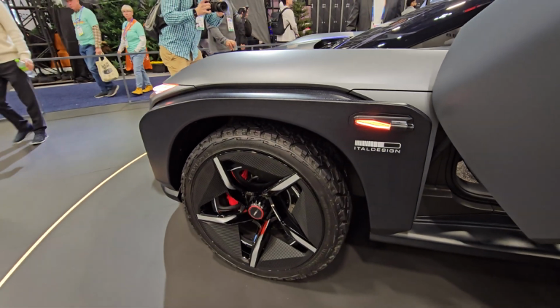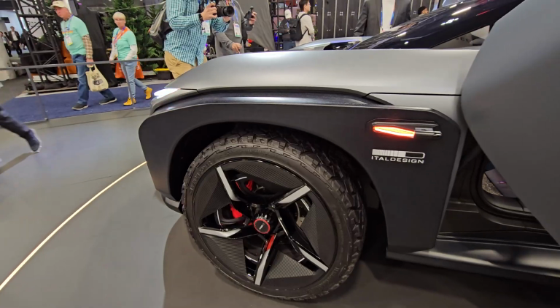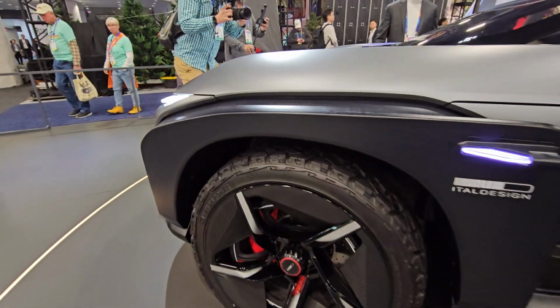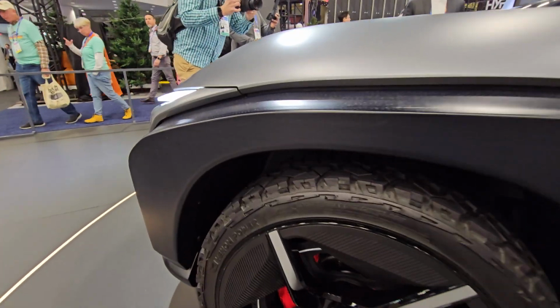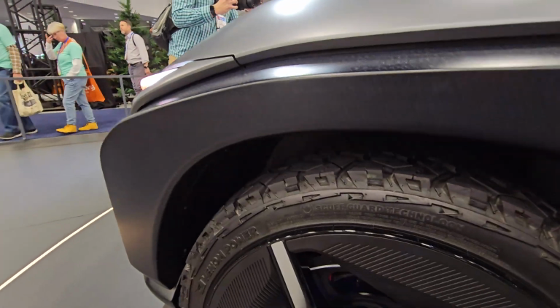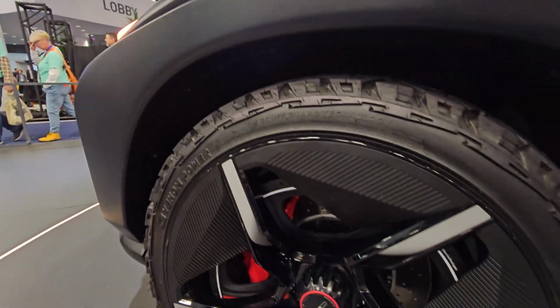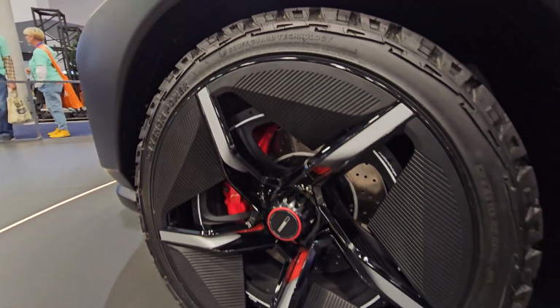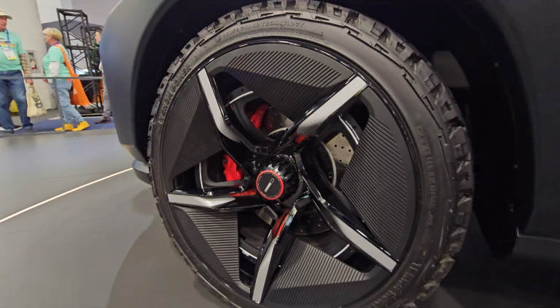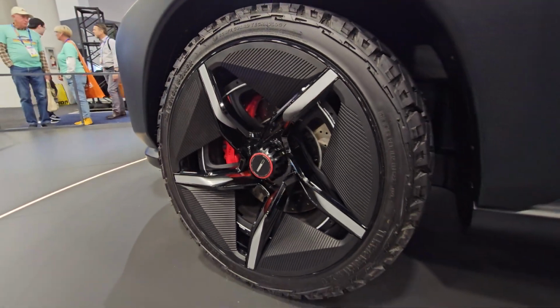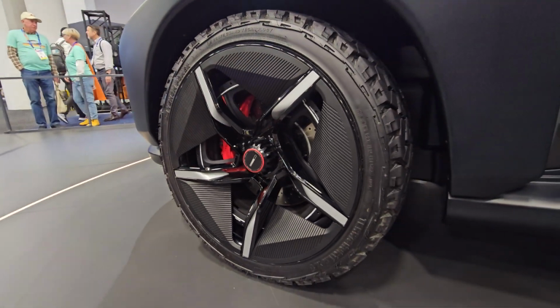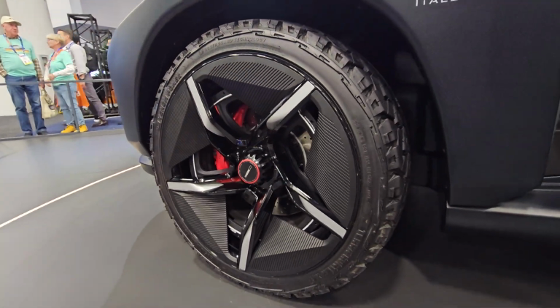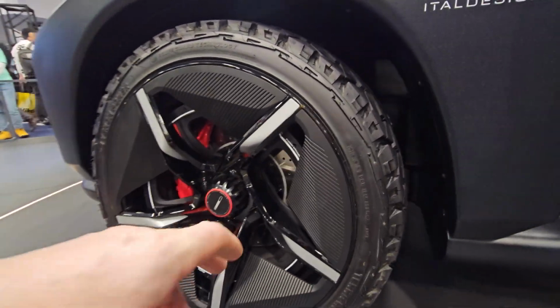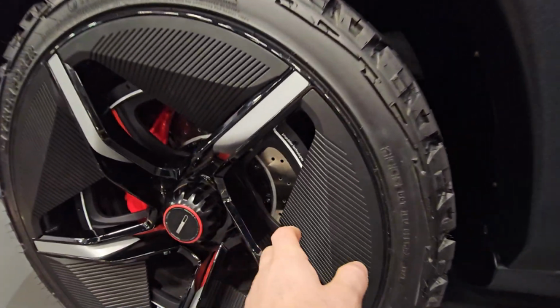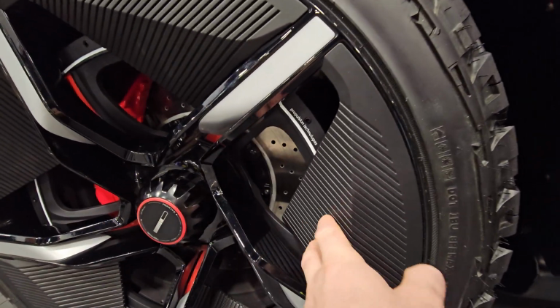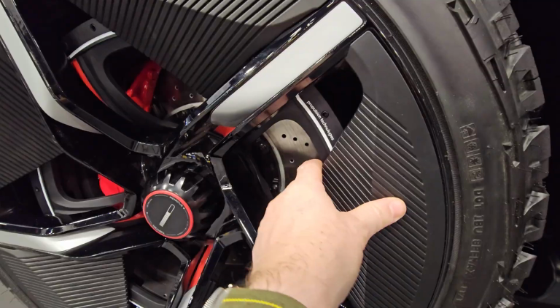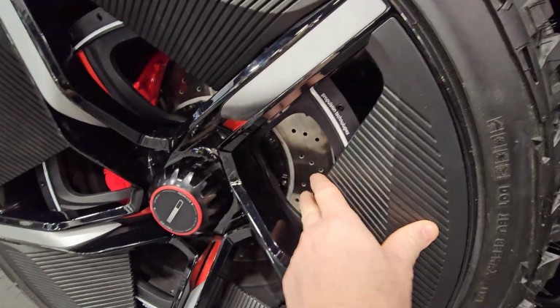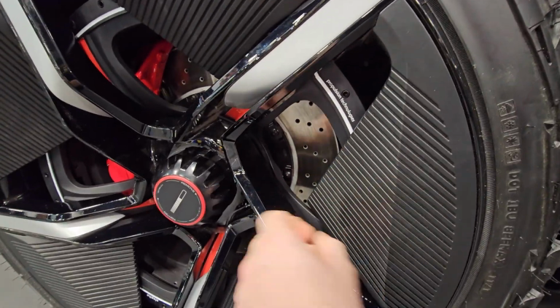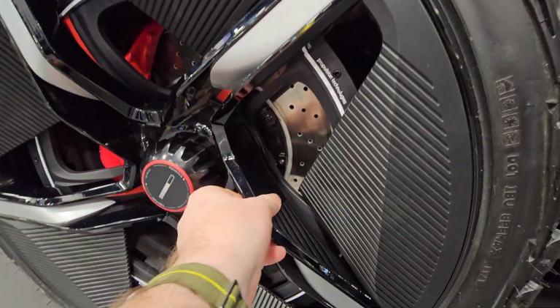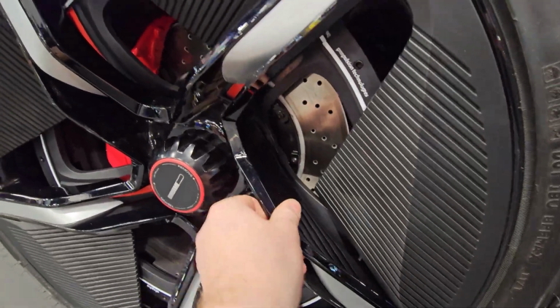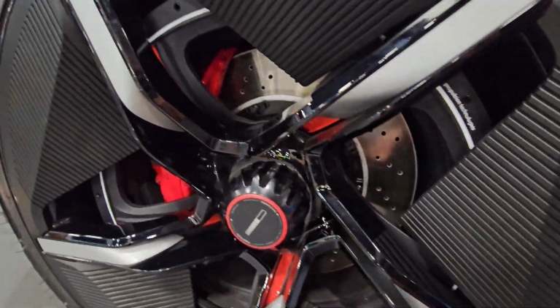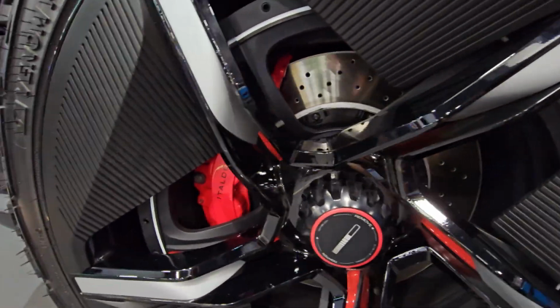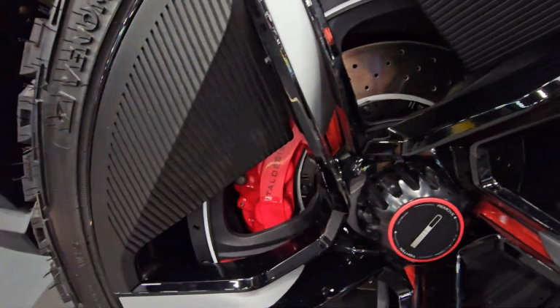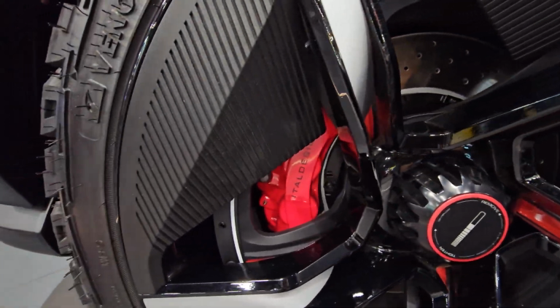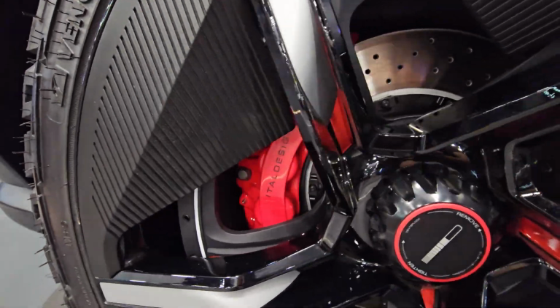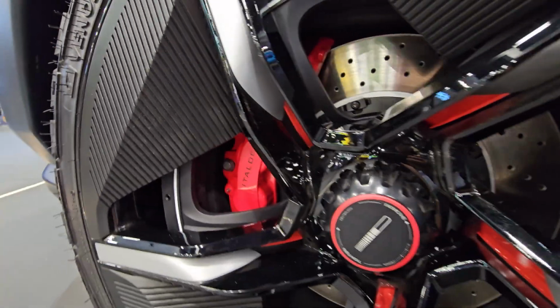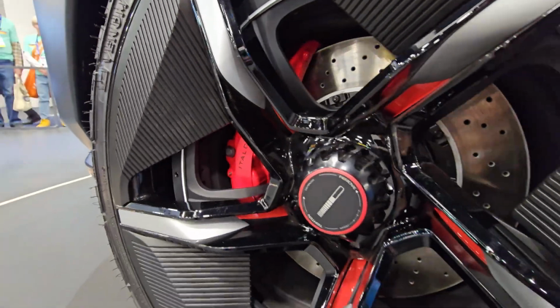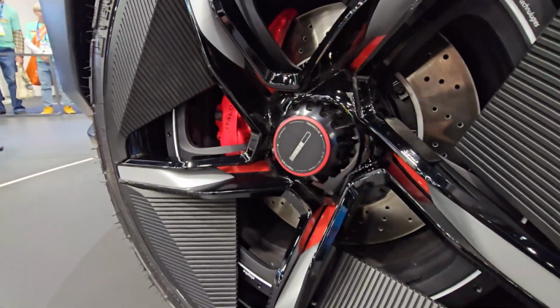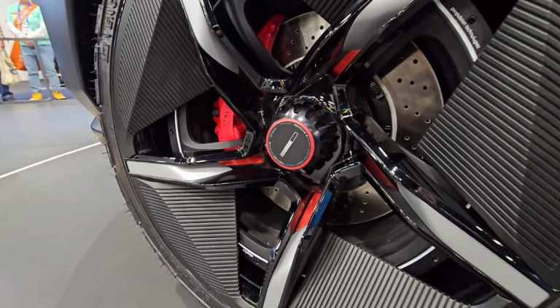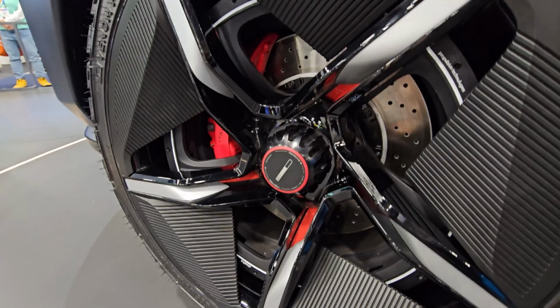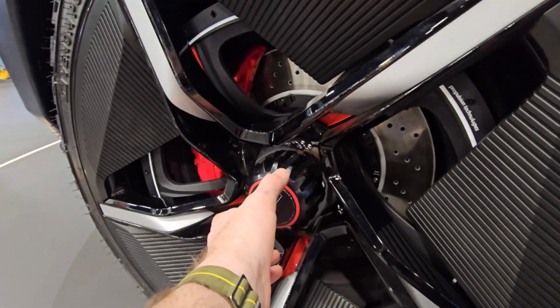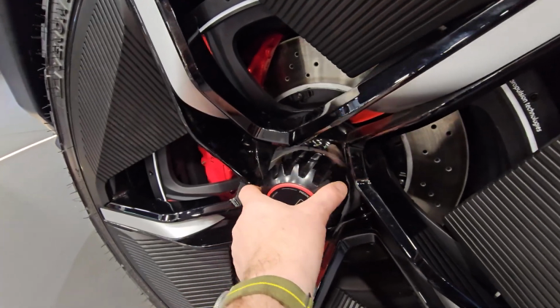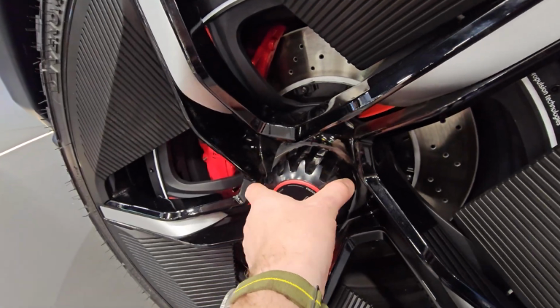And look at these wheels. This is massive size. And look at this design. You have huge brakes — Formula 1 technology.